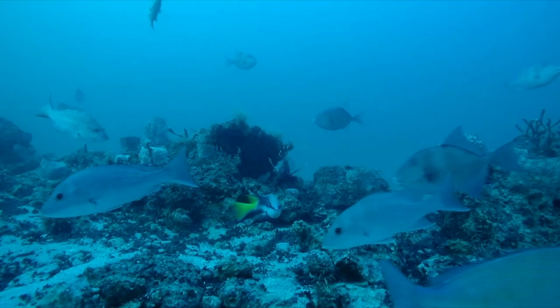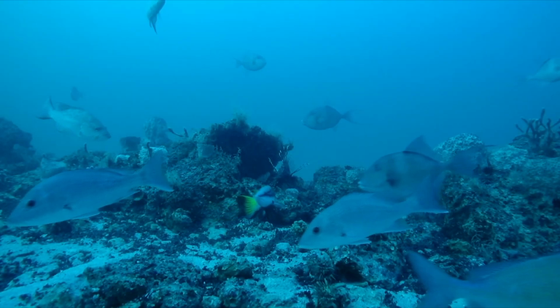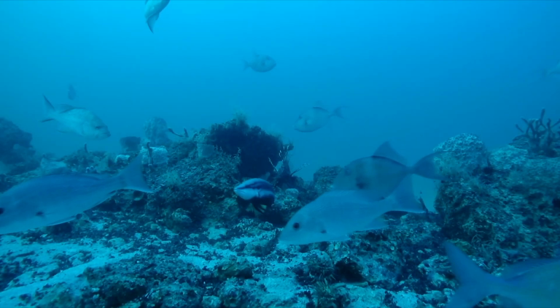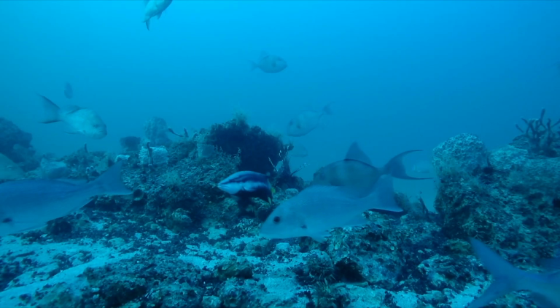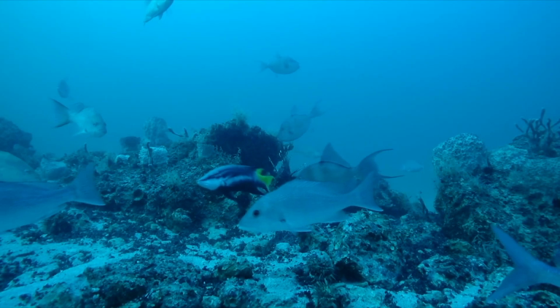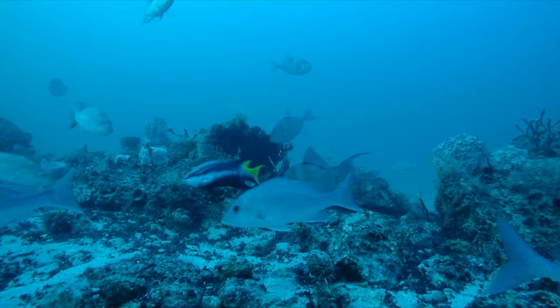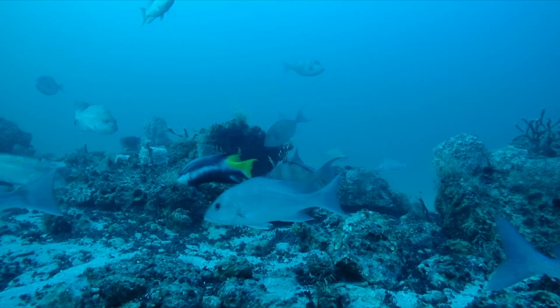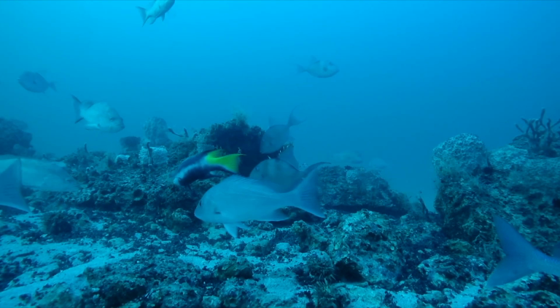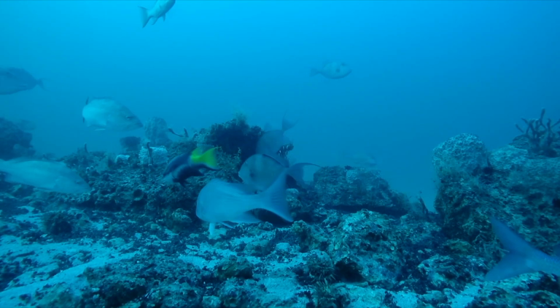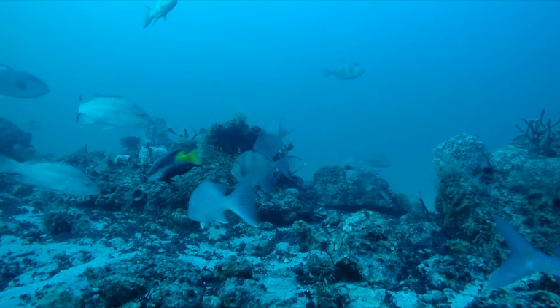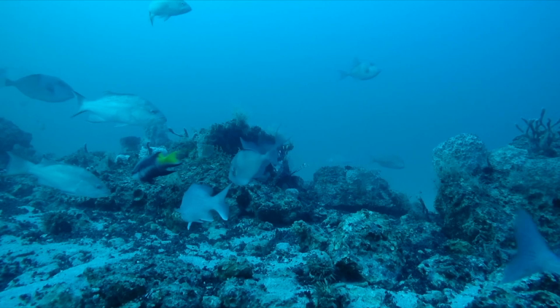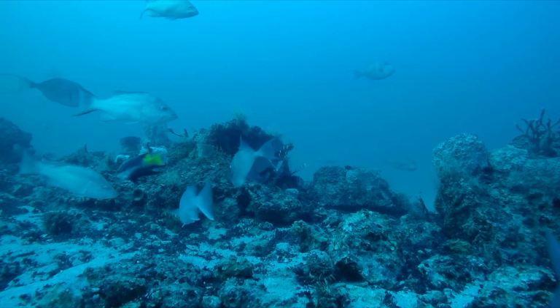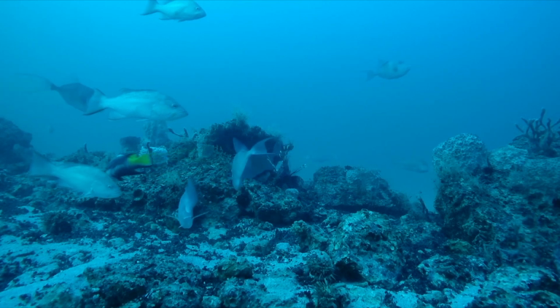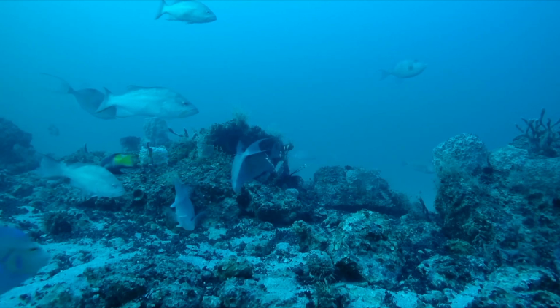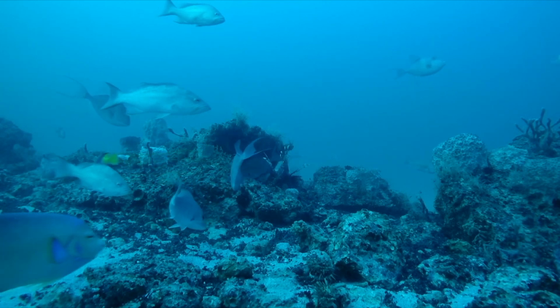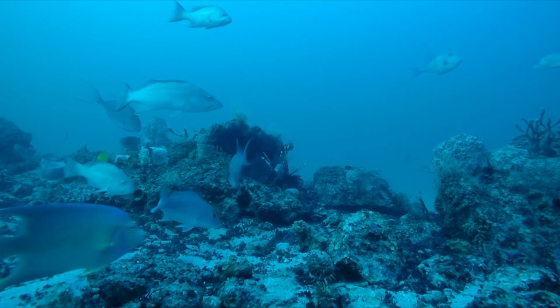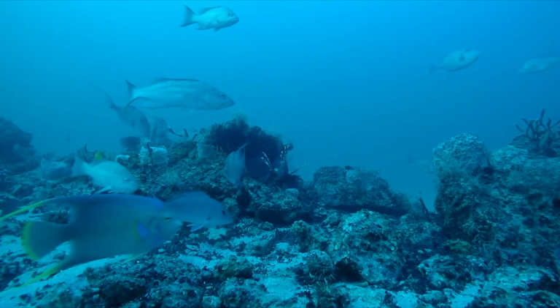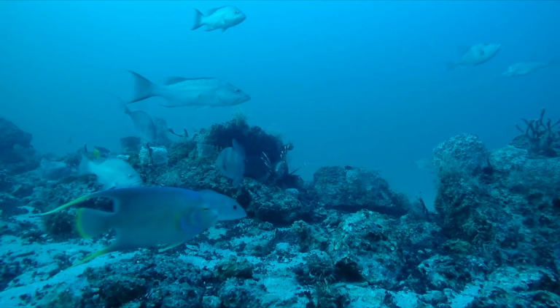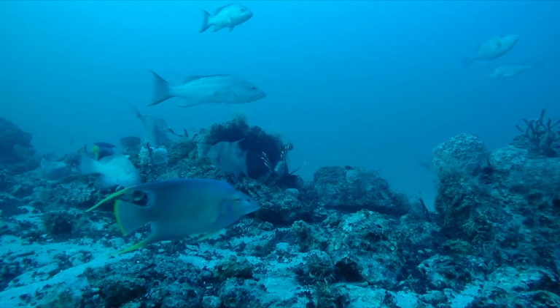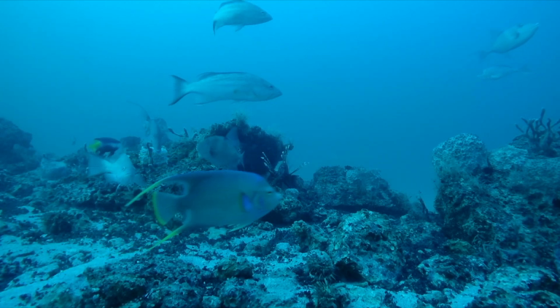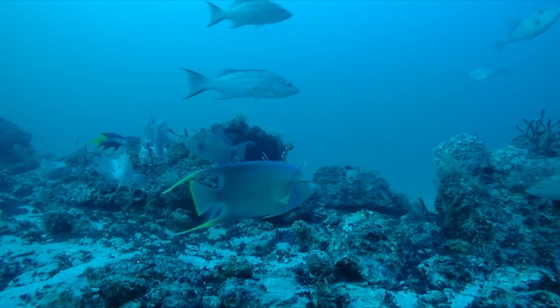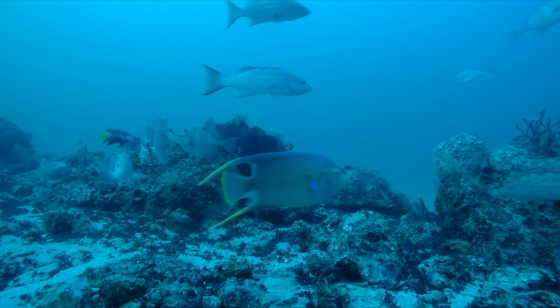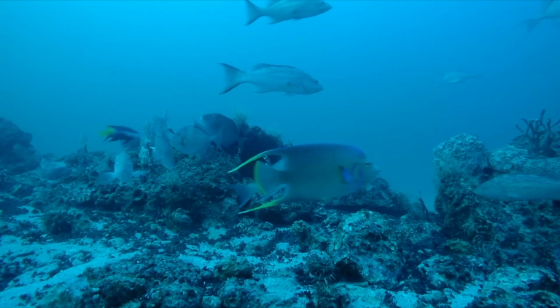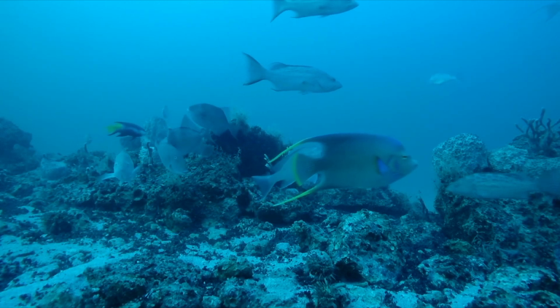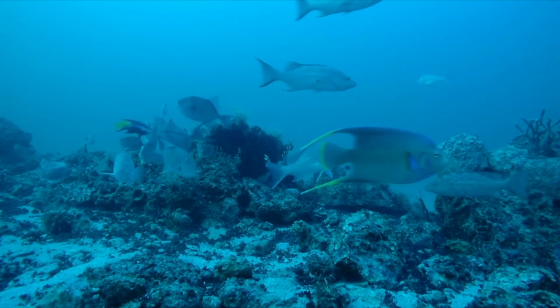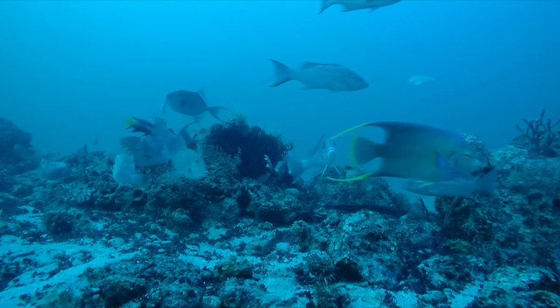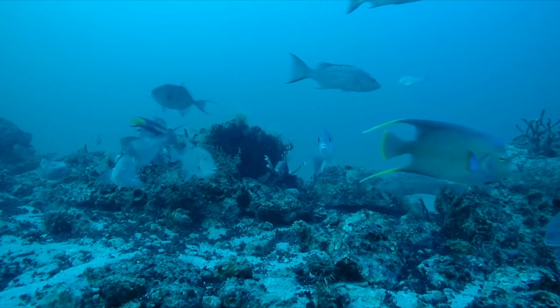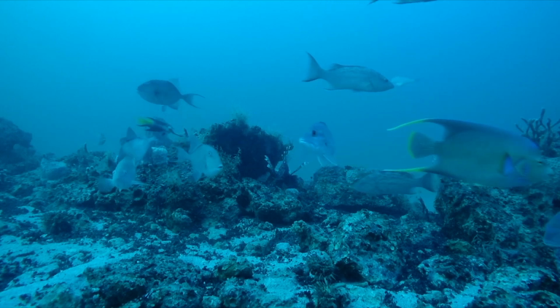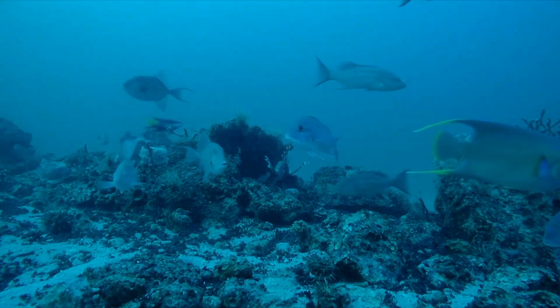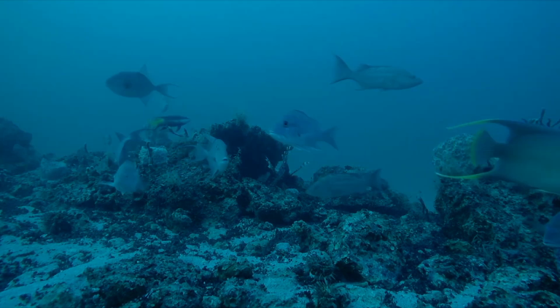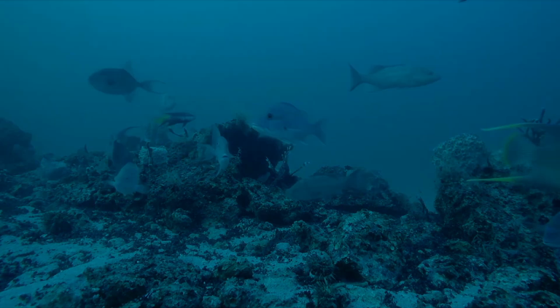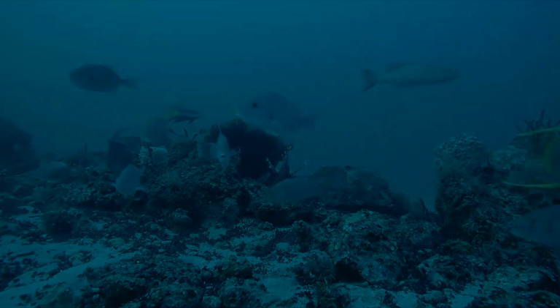Data provided by this video survey are used to estimate changes in the abundance of reef fishes in state and federal waters and are important for assessing the overall health and status of fish populations.